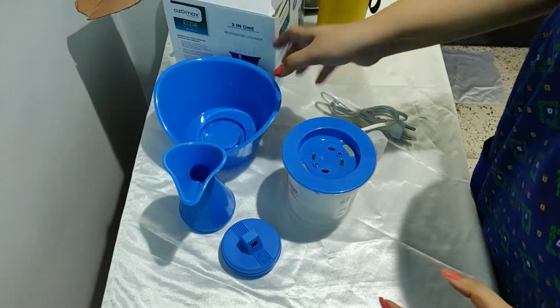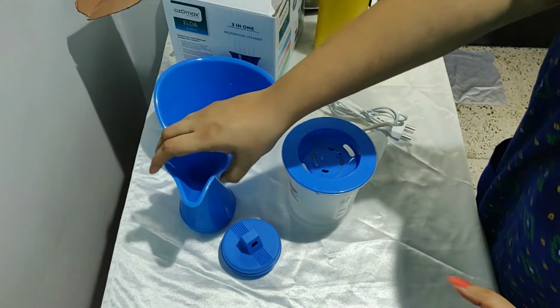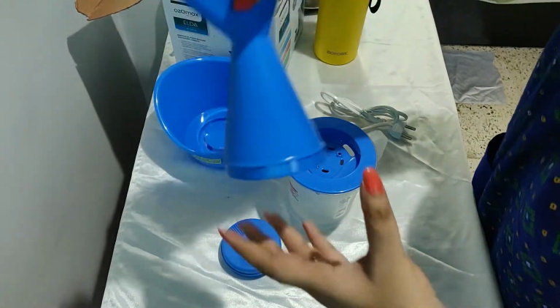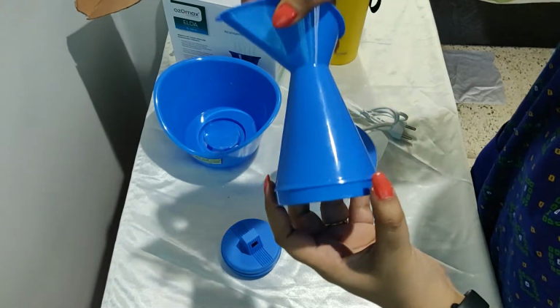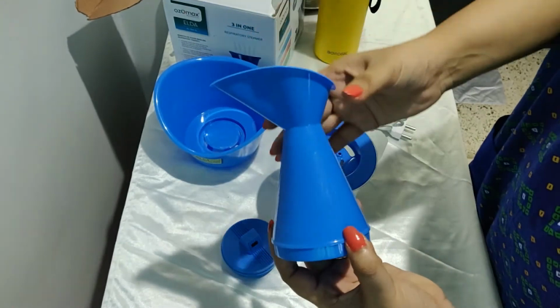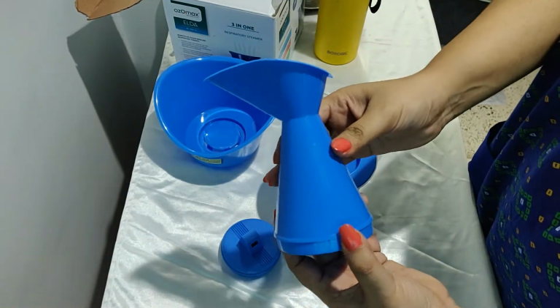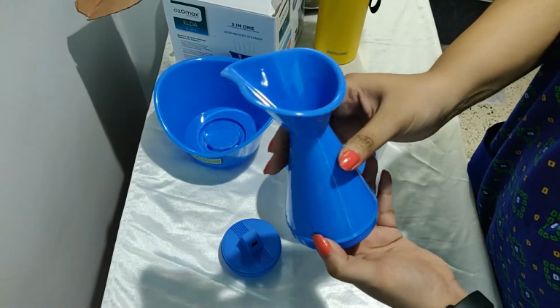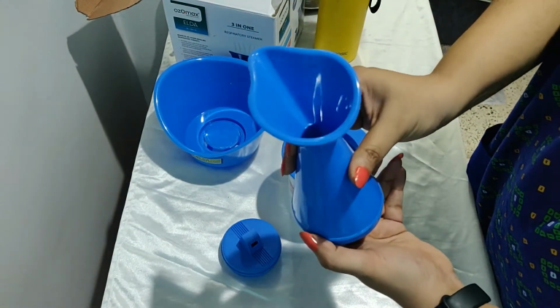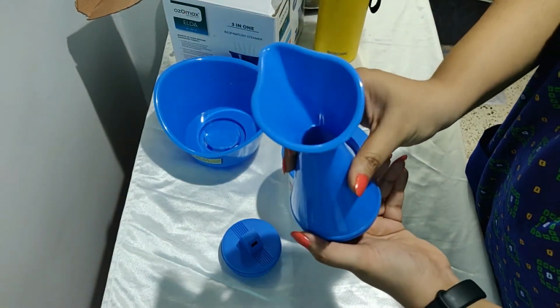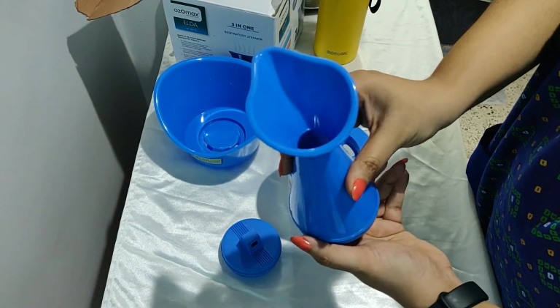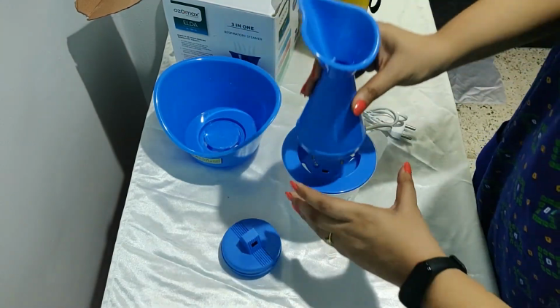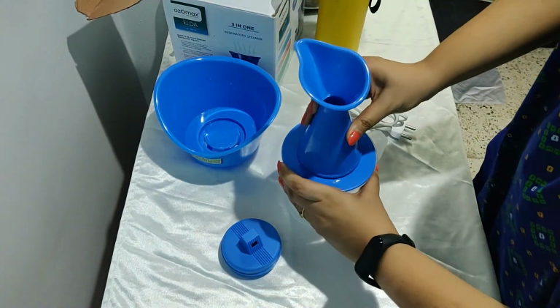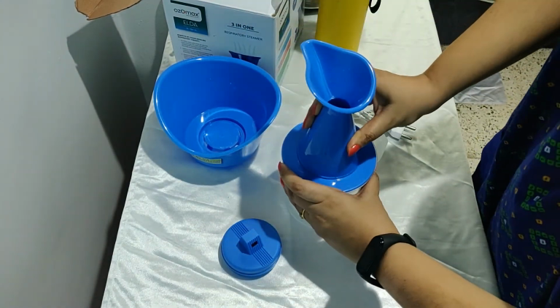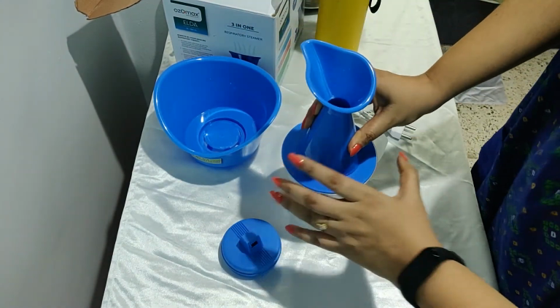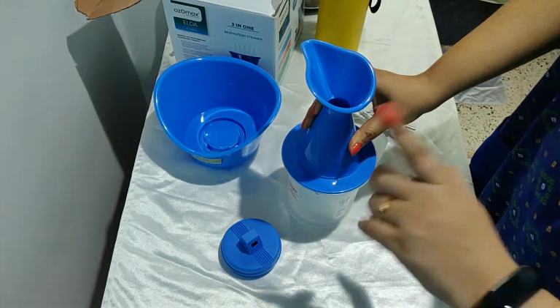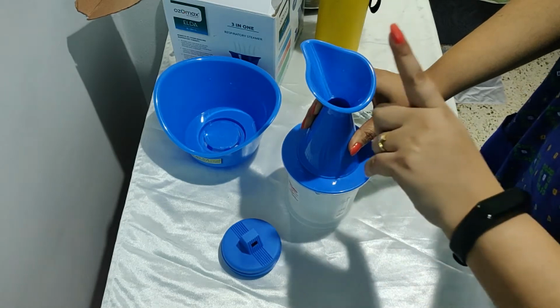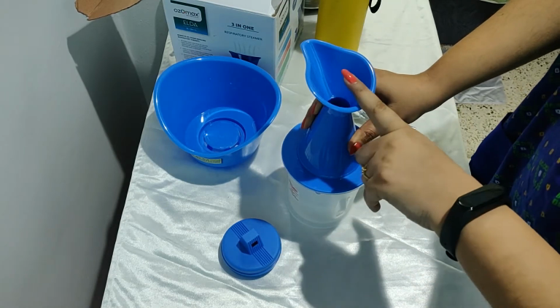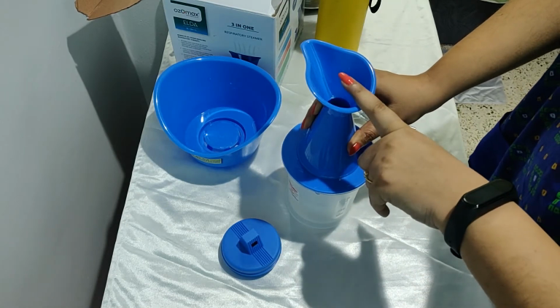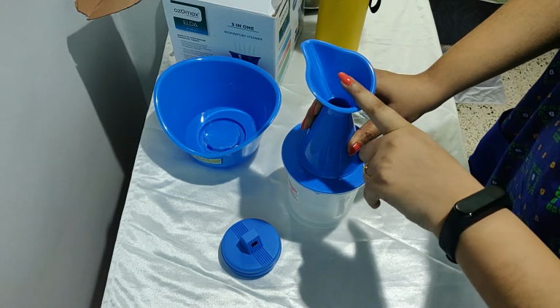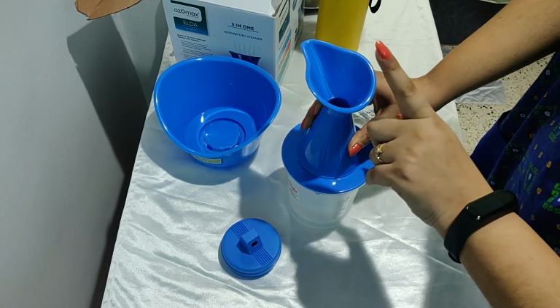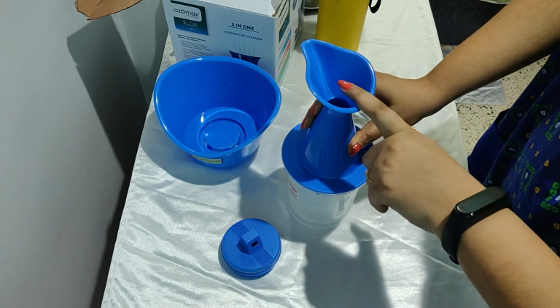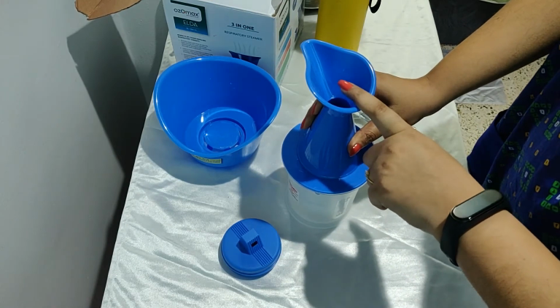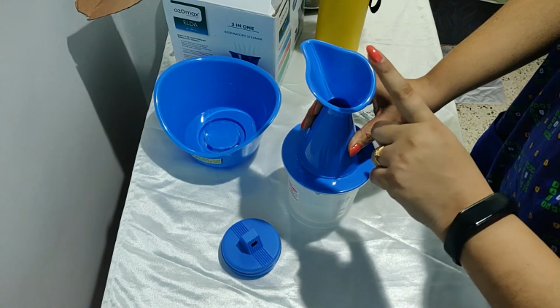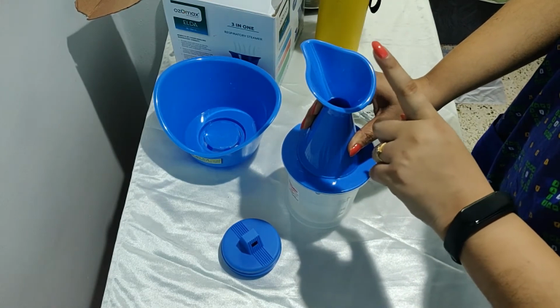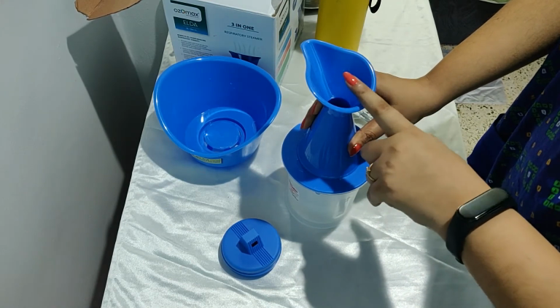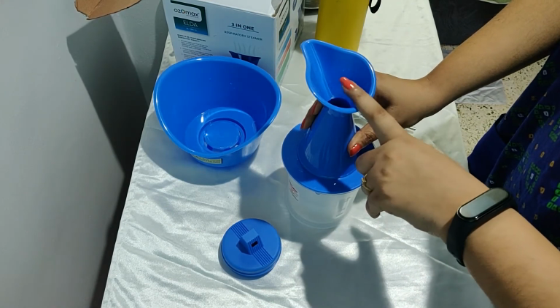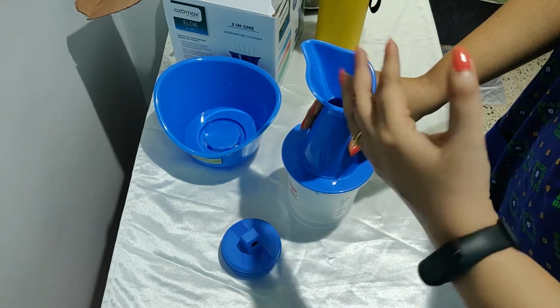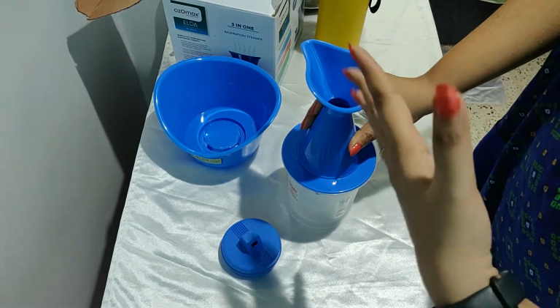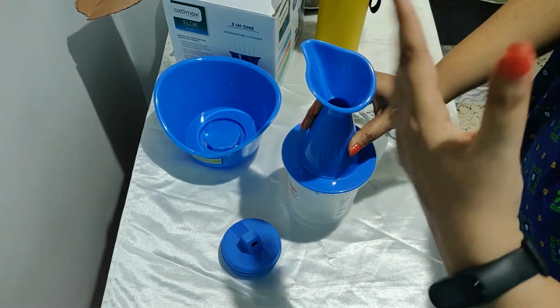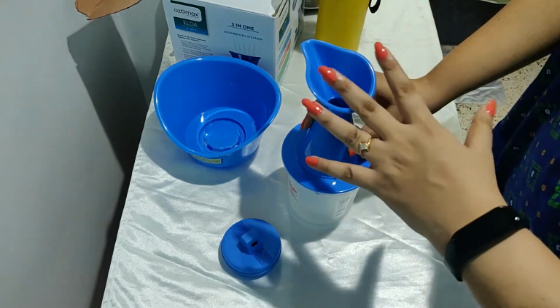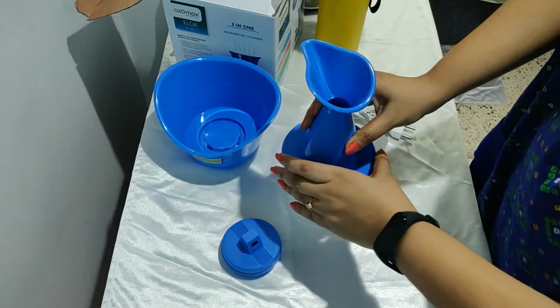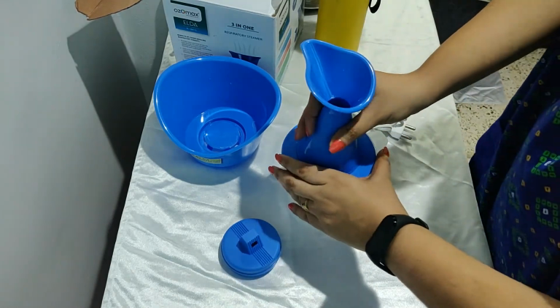The second attachment is for your nose. Simply put it like this, place your nose over here, and take steam. It really clears all congestion in the nasal passage.